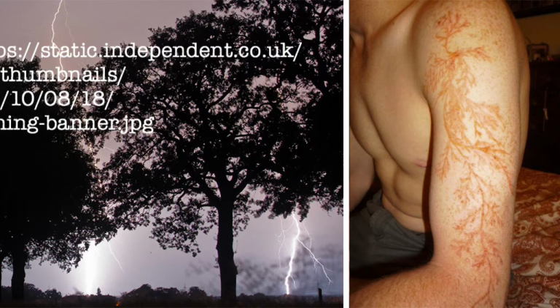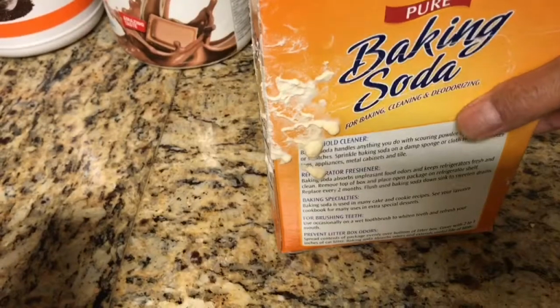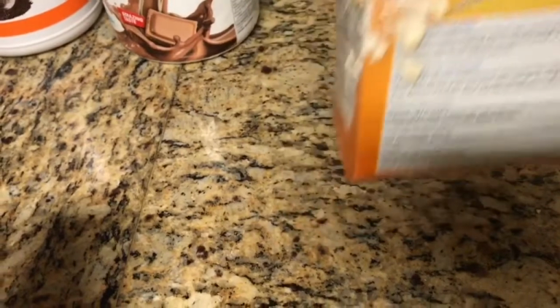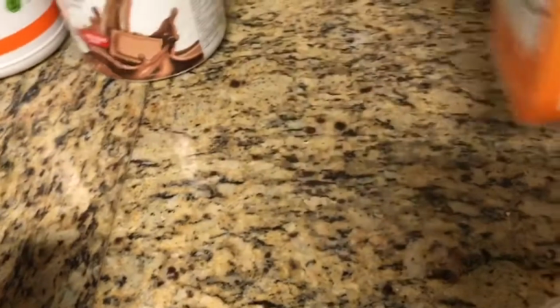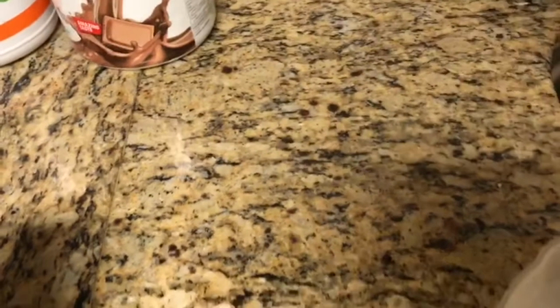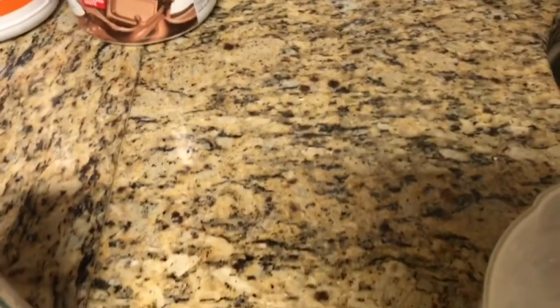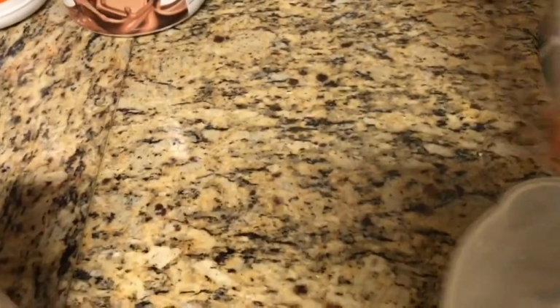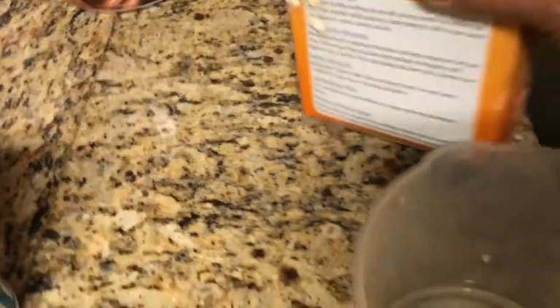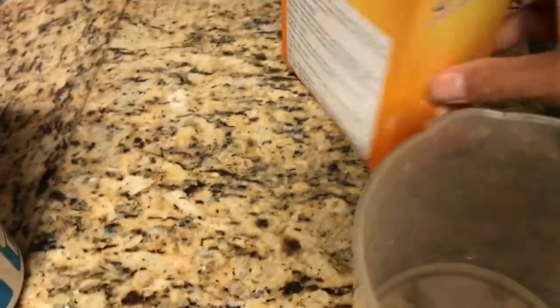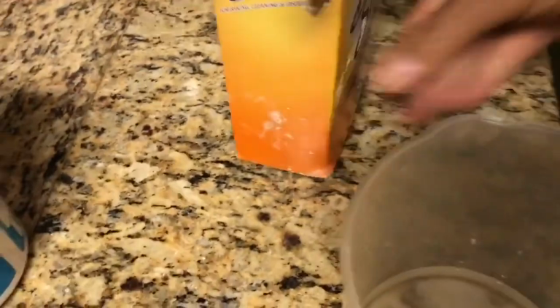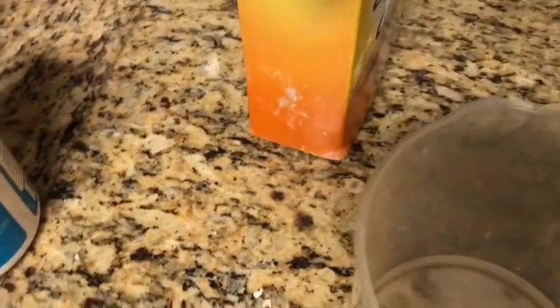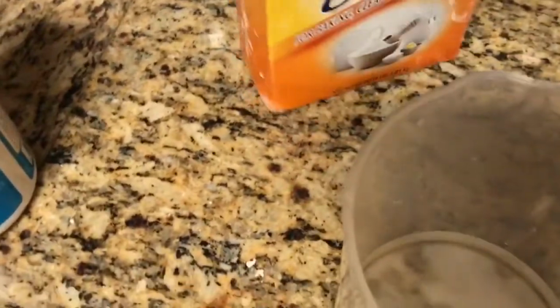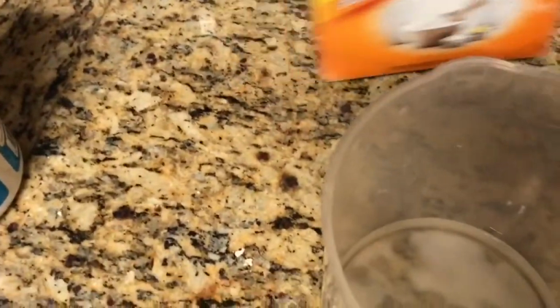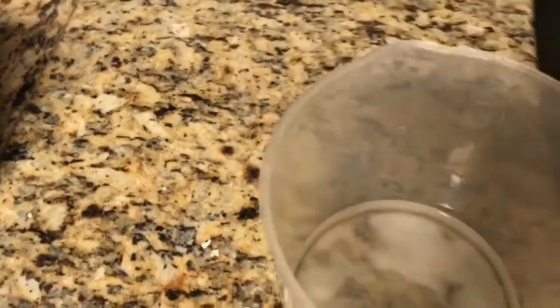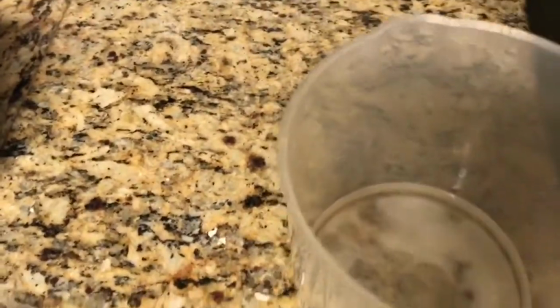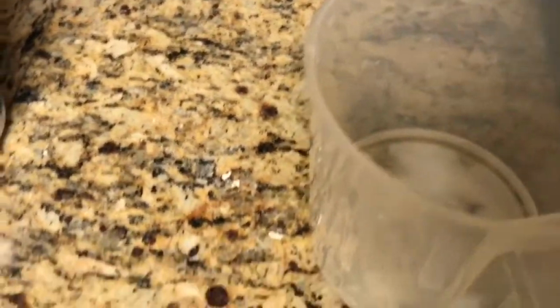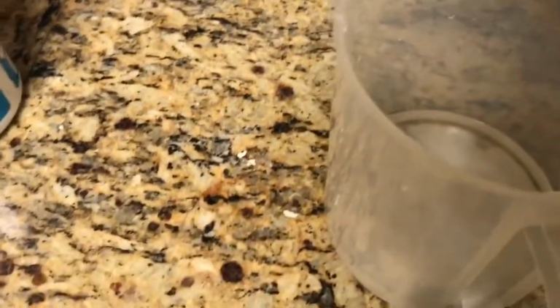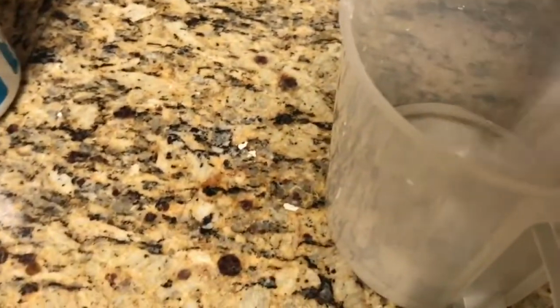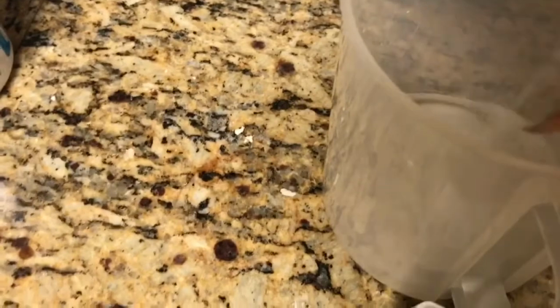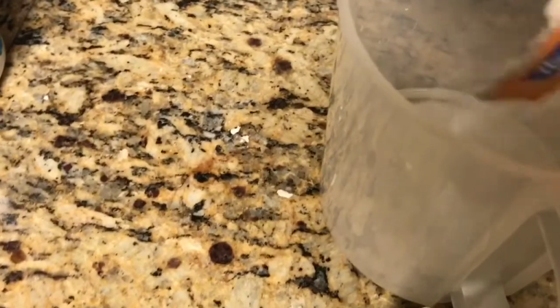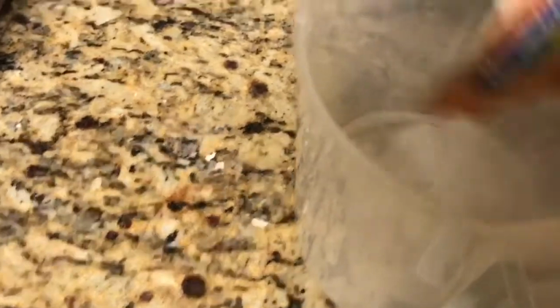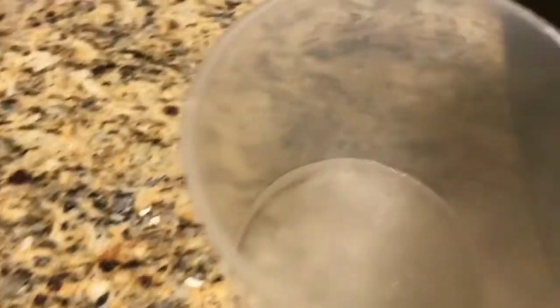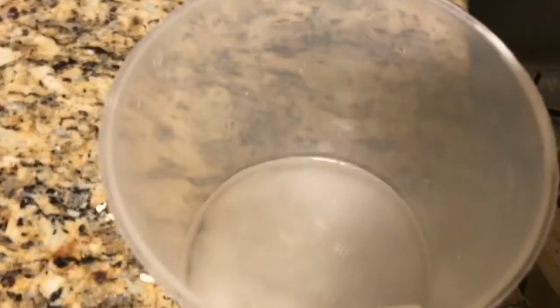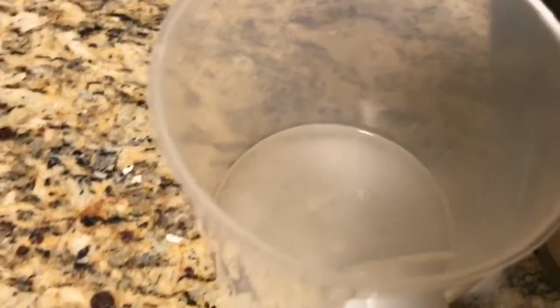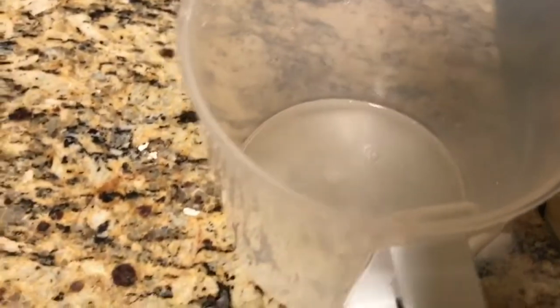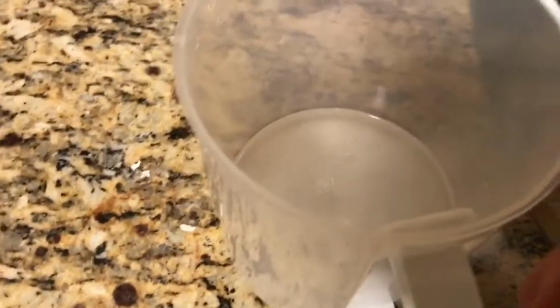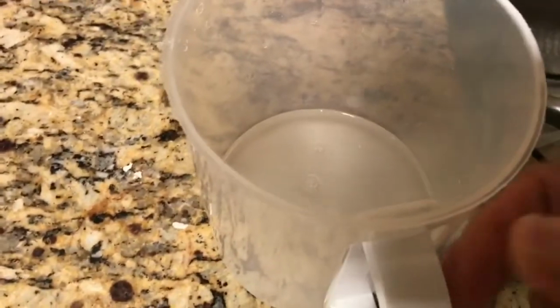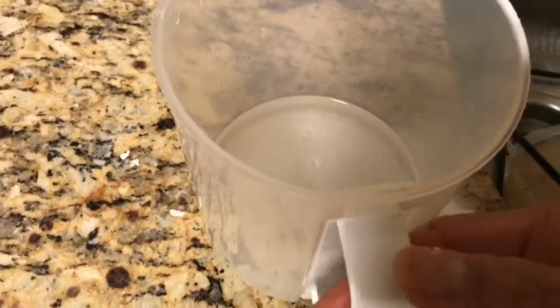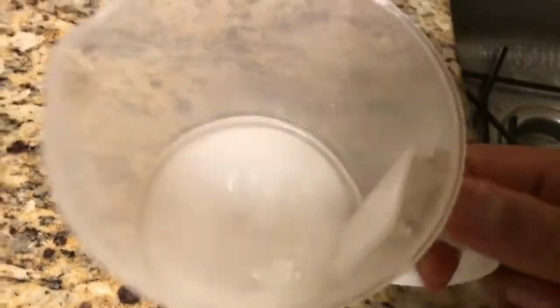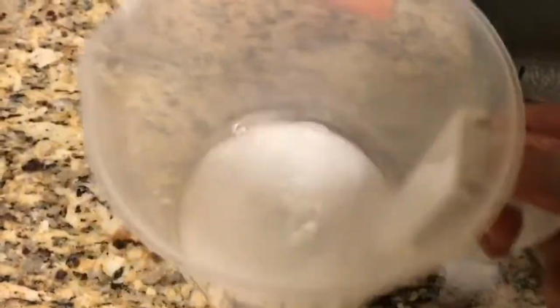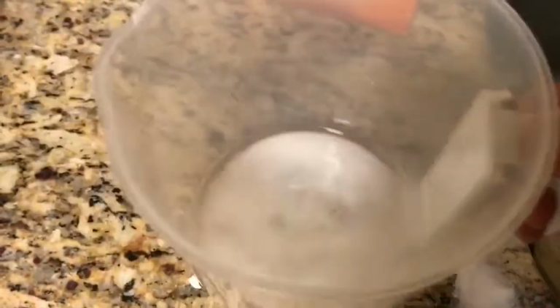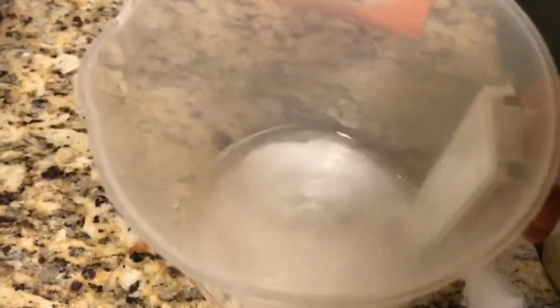First of all, you'll need to get baking soda. You can buy this from any supermarket. Make a saturated solution of it in water — I've already added some in here. Just make it so there's excess sodium bicarbonate in the water.